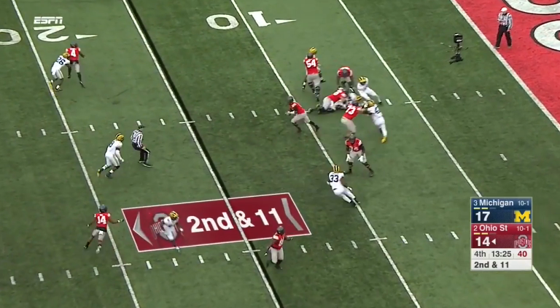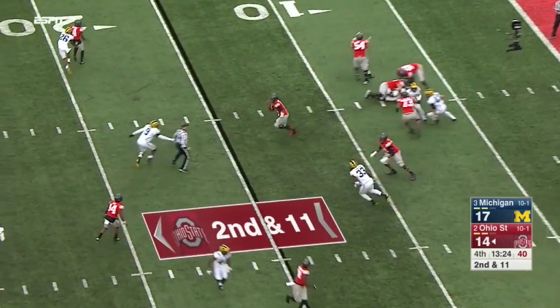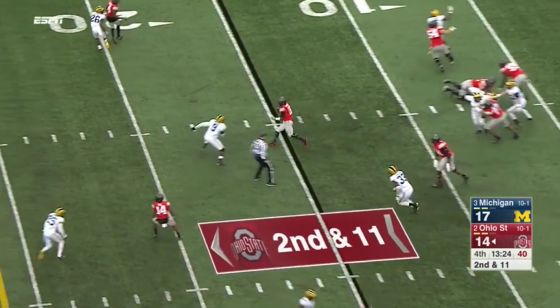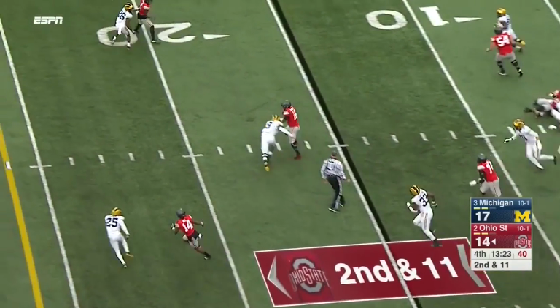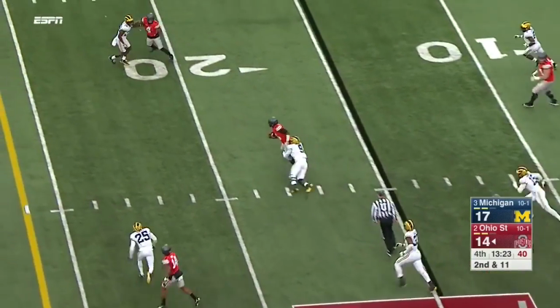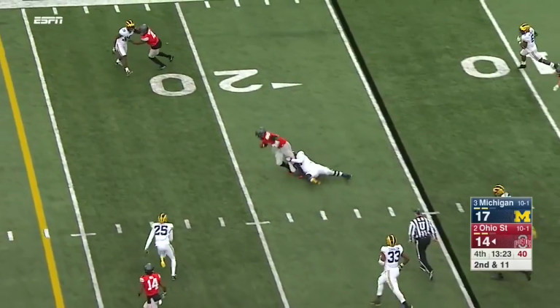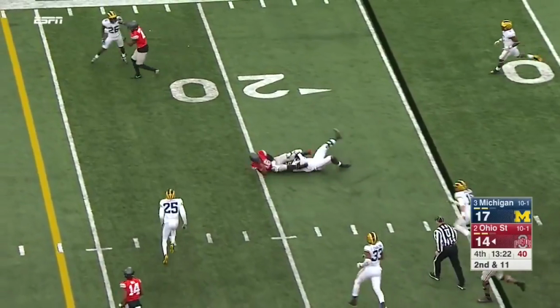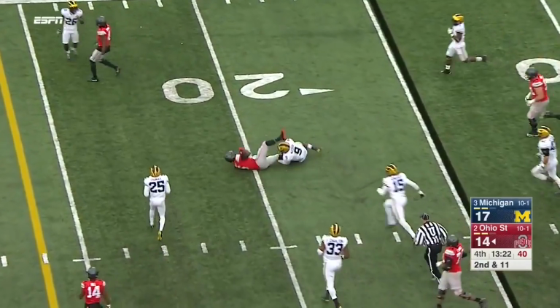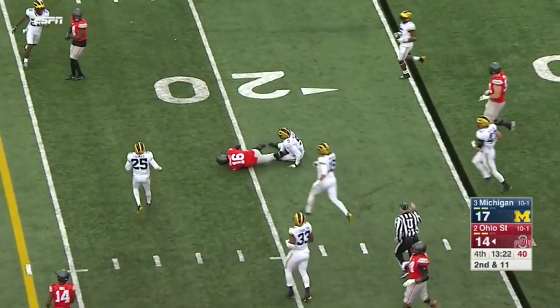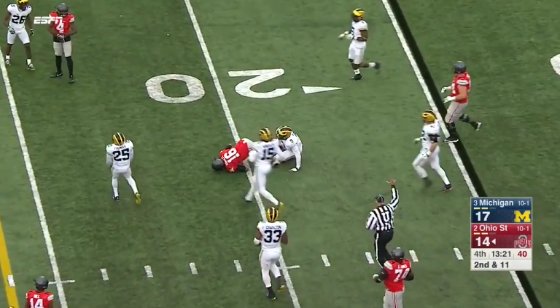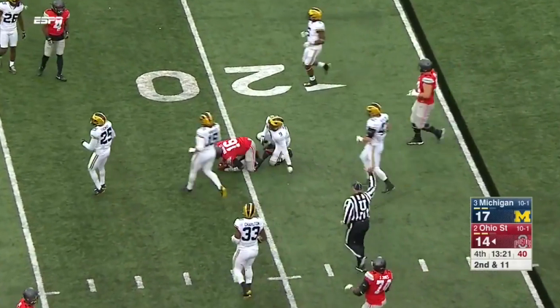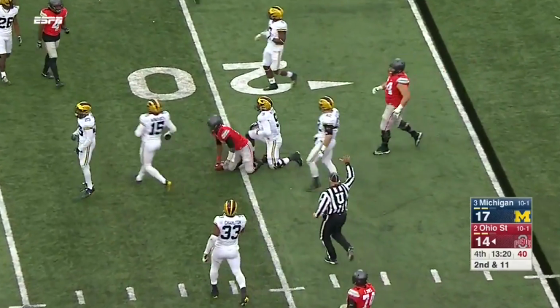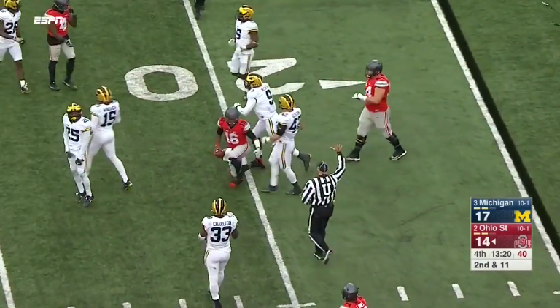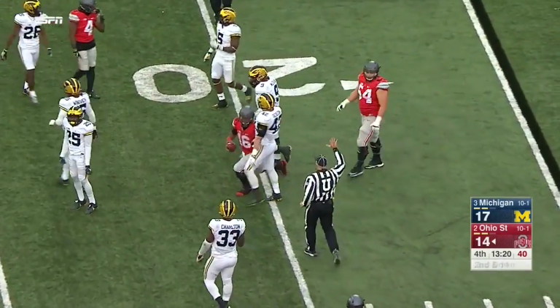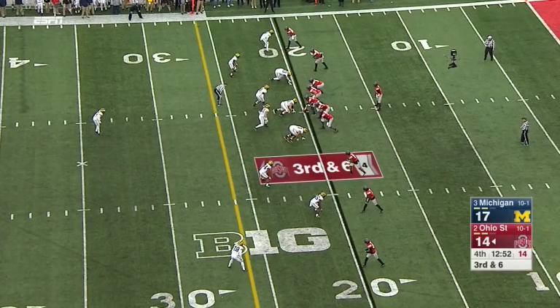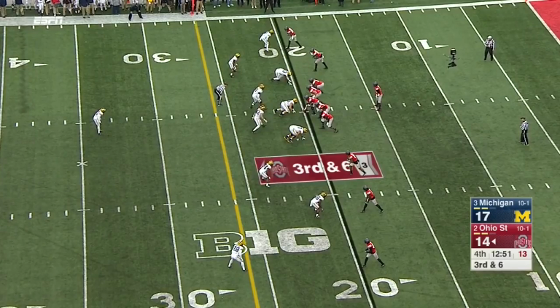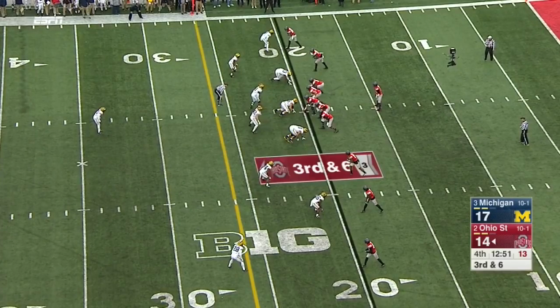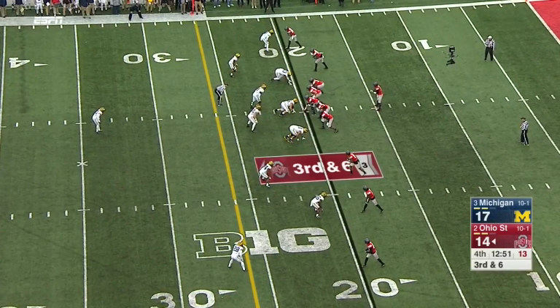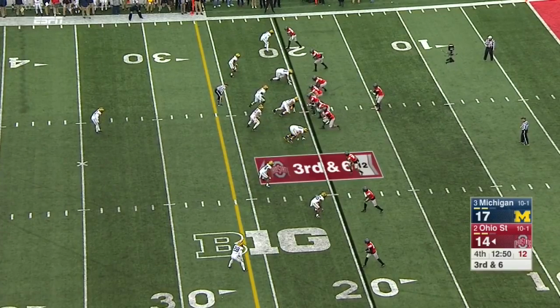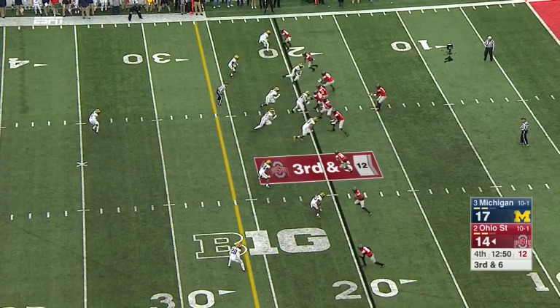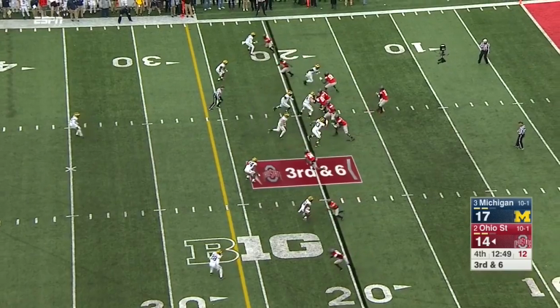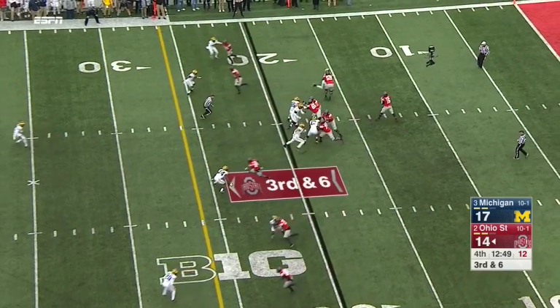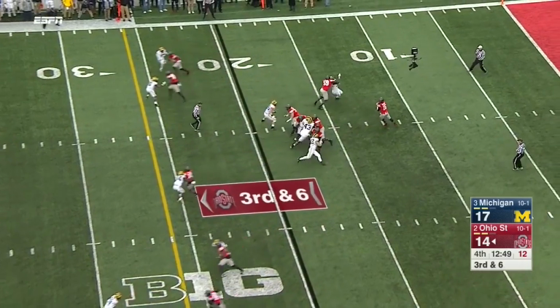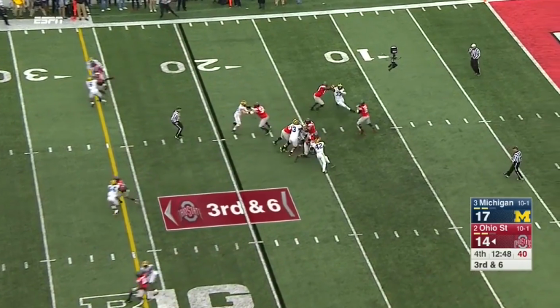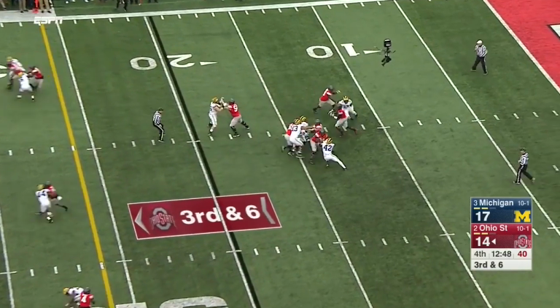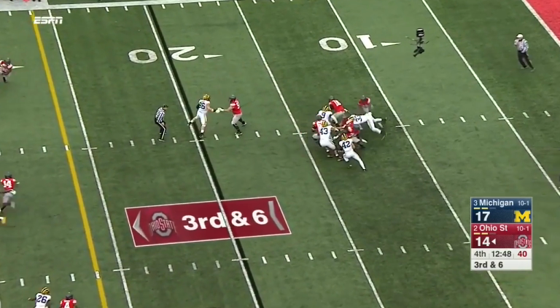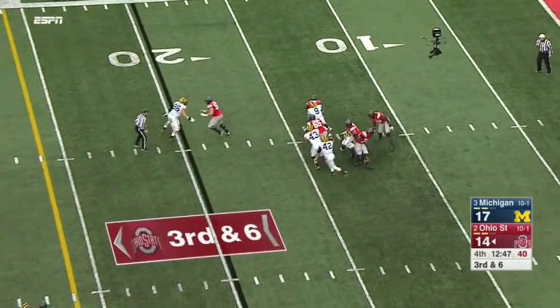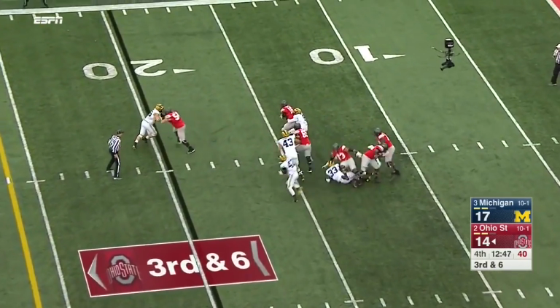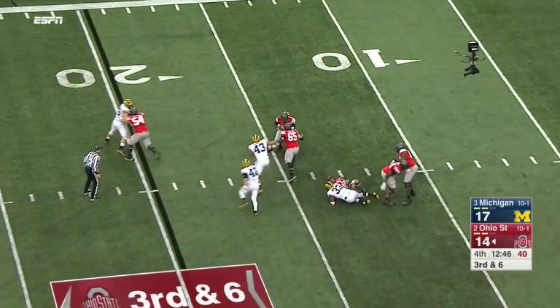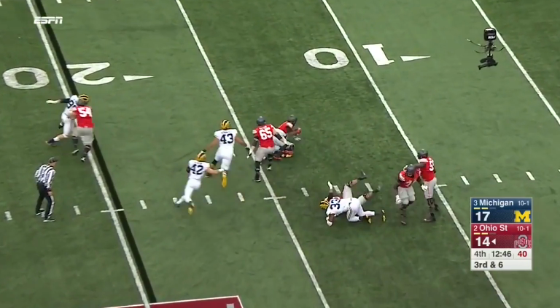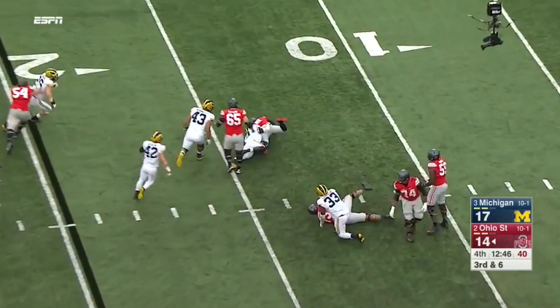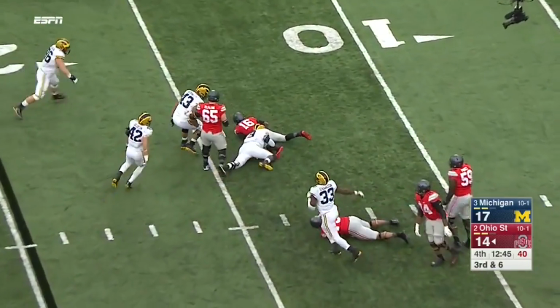Barrett escapes and is brought down. Mike McCray was spying. On third and six, pressure off the edge and a sack.